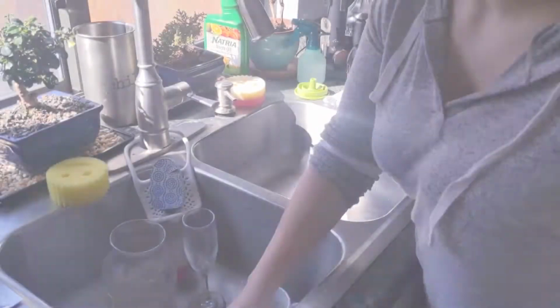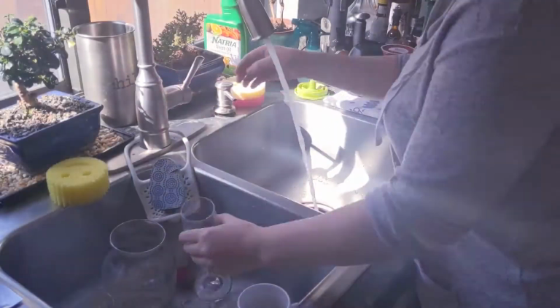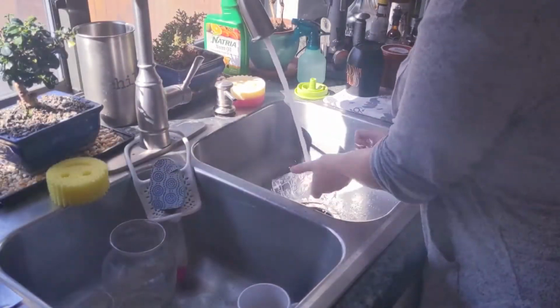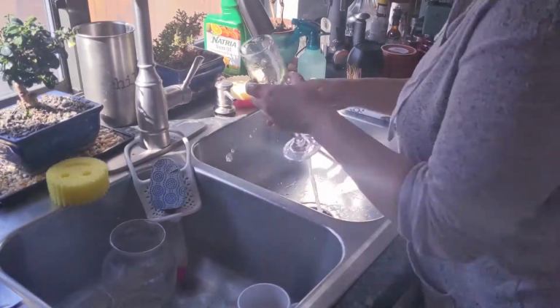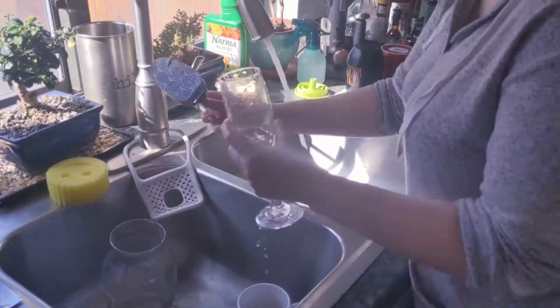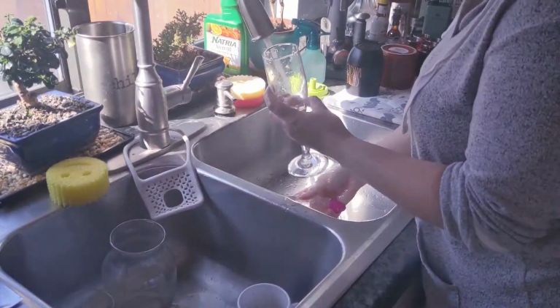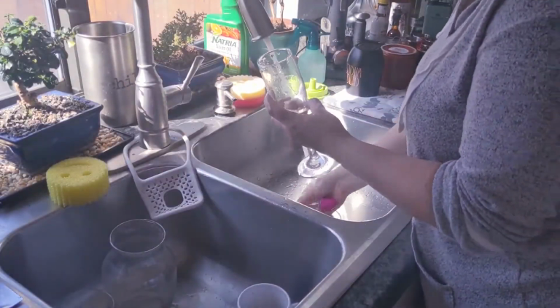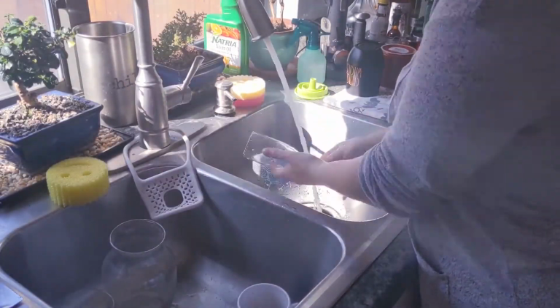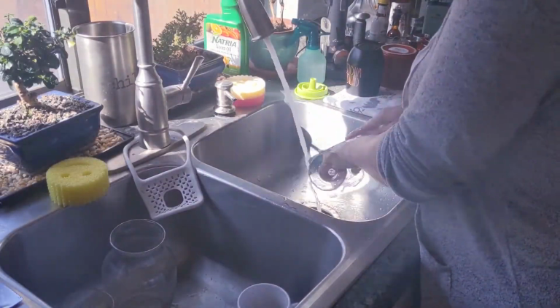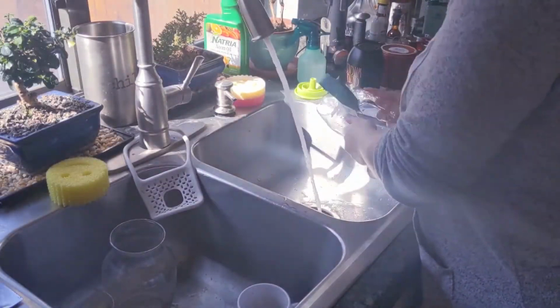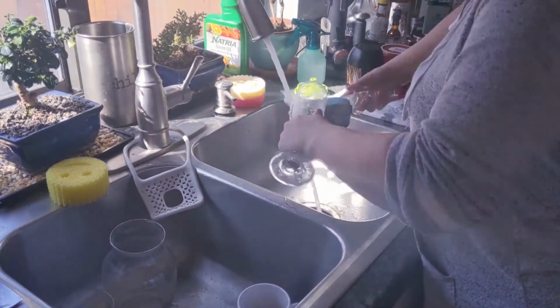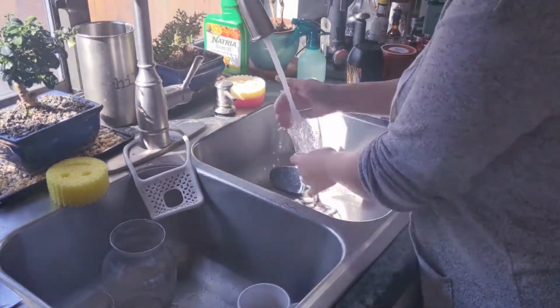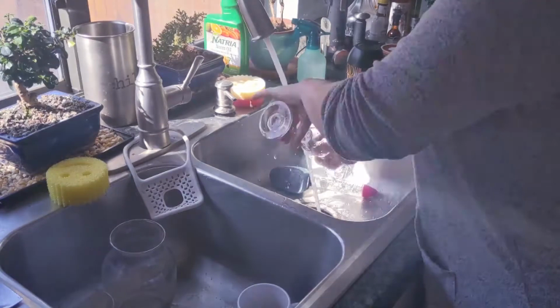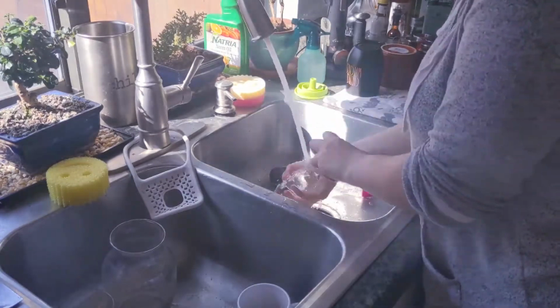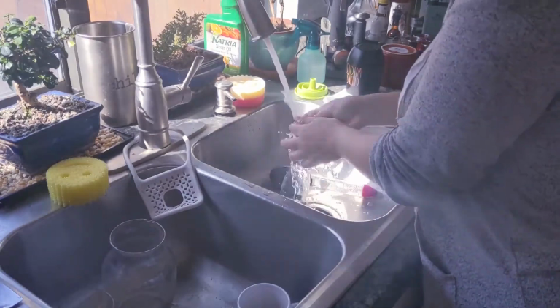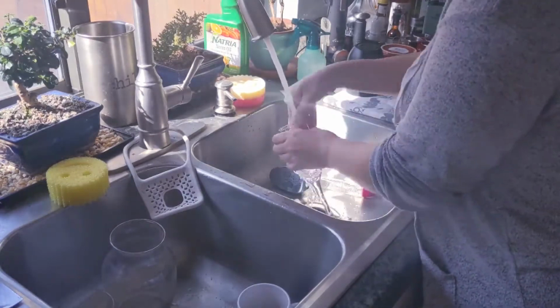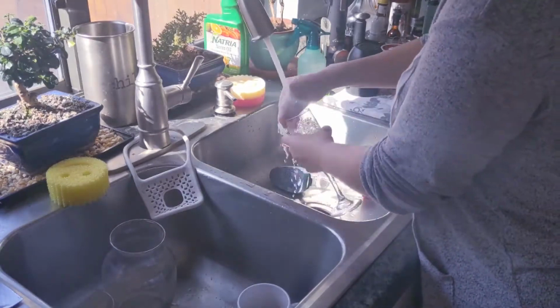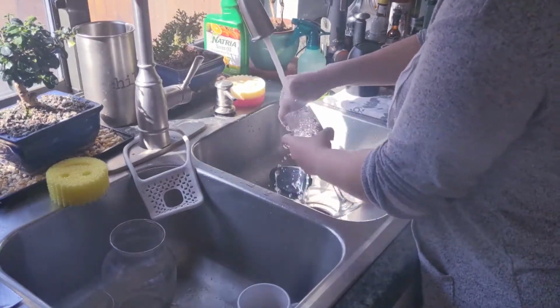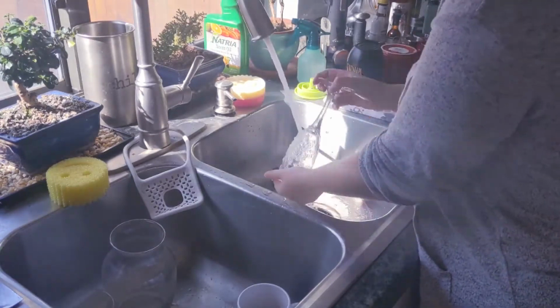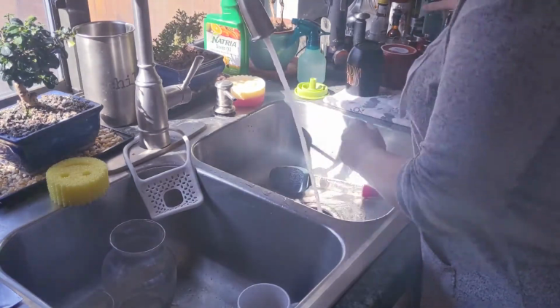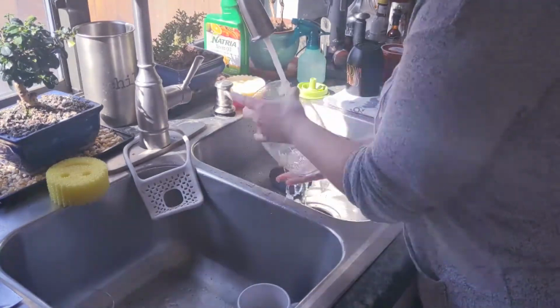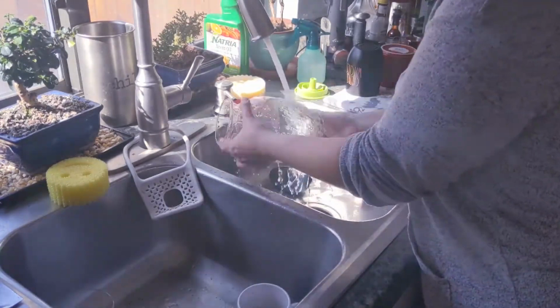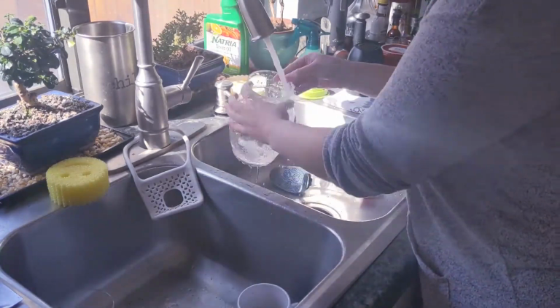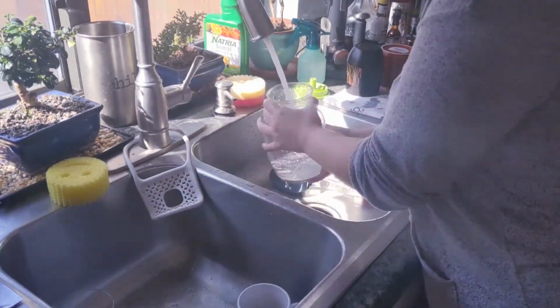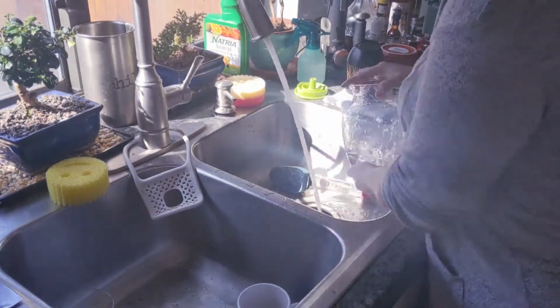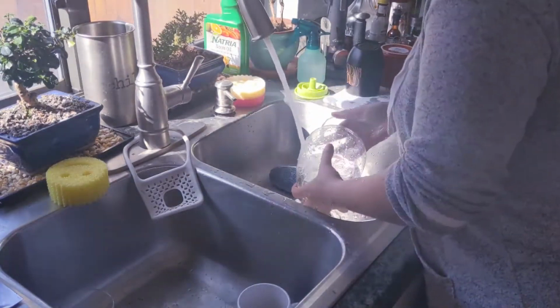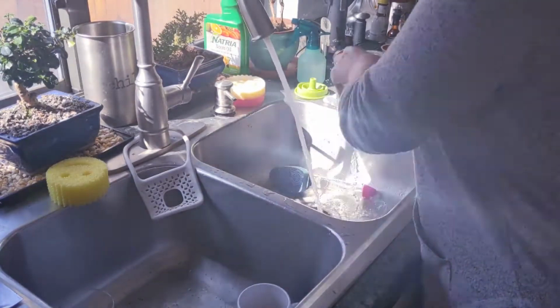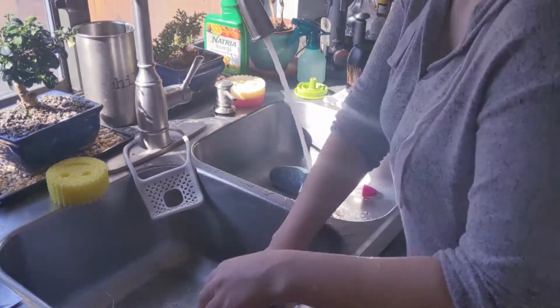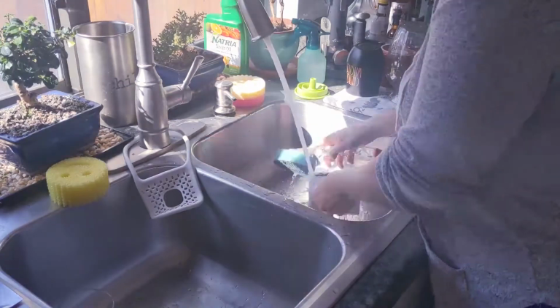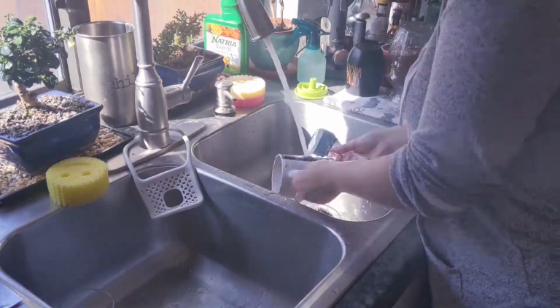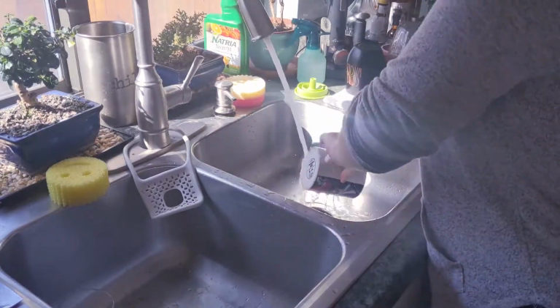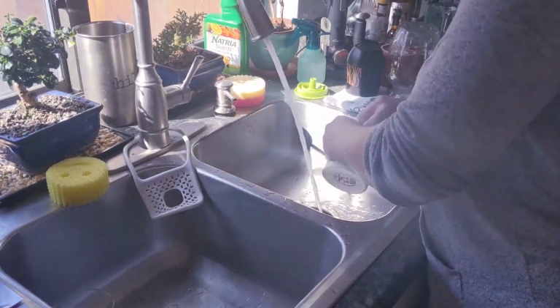I begin by hand washing a few dishes that were in the way. Michael had unloaded and loaded the dishwasher that morning so there wasn't too much out on the countertops.